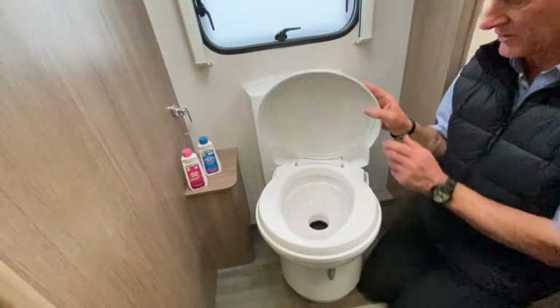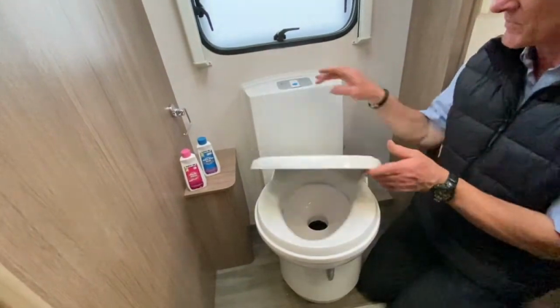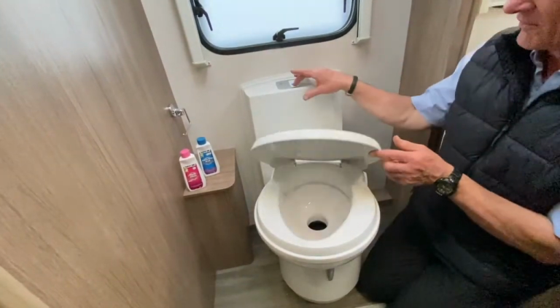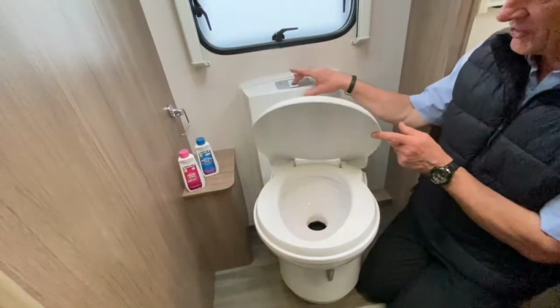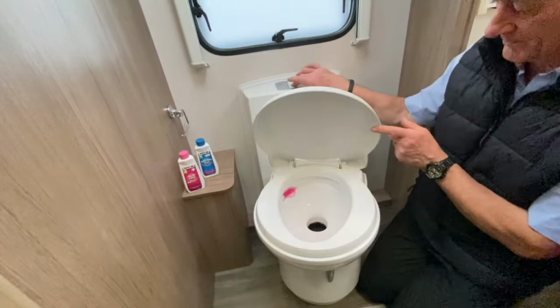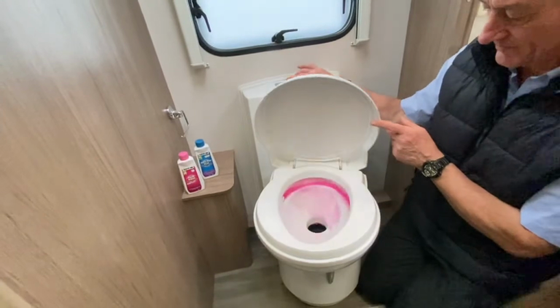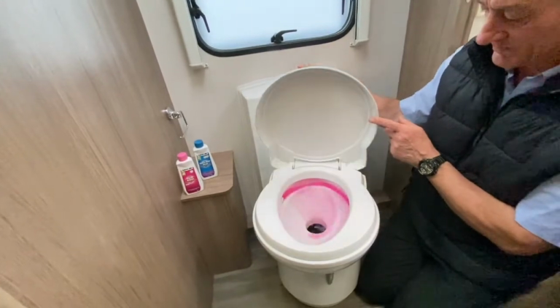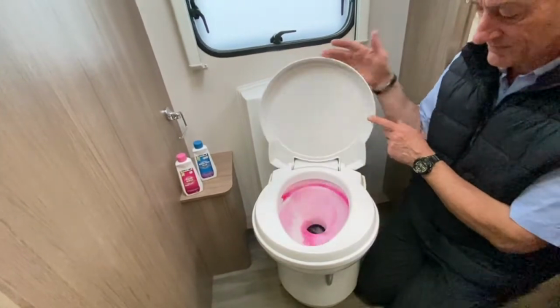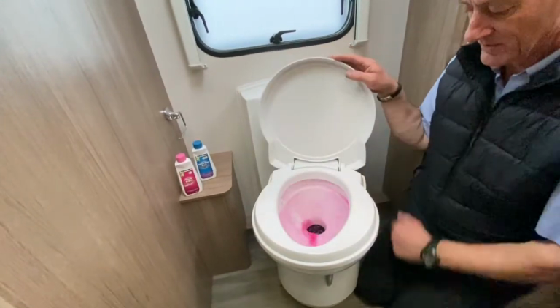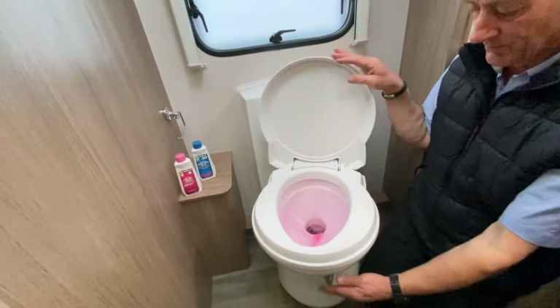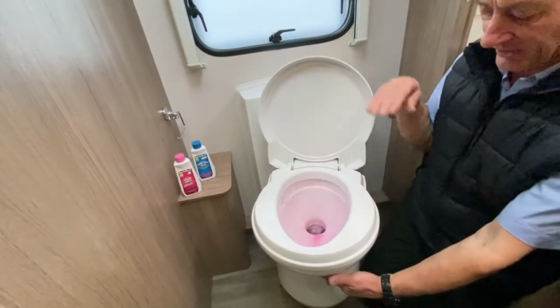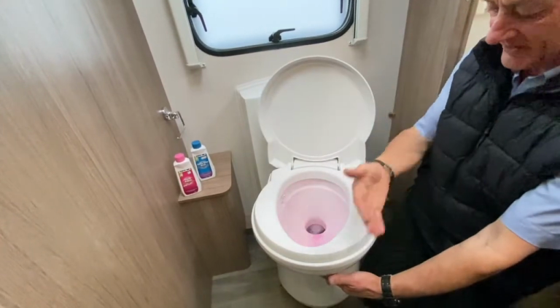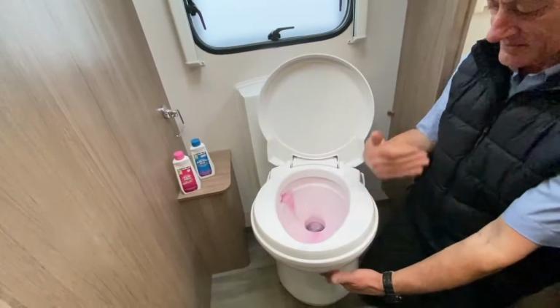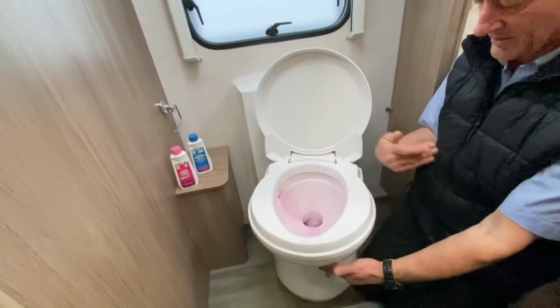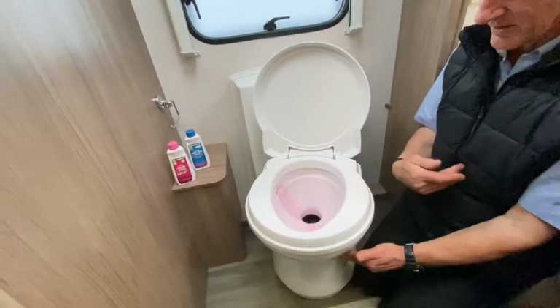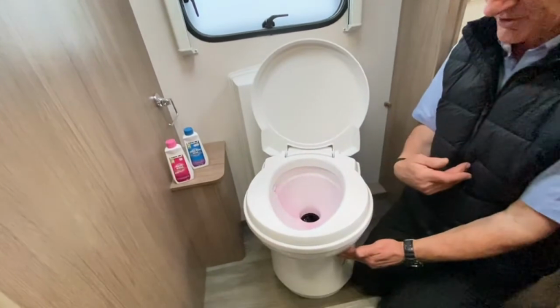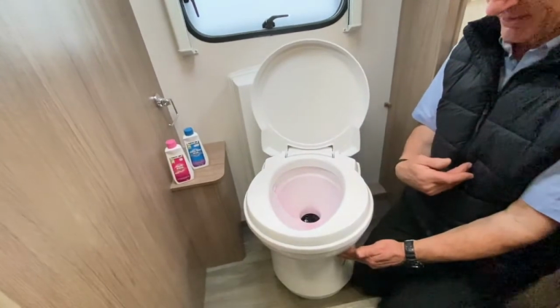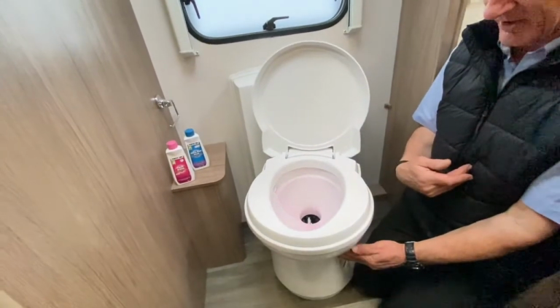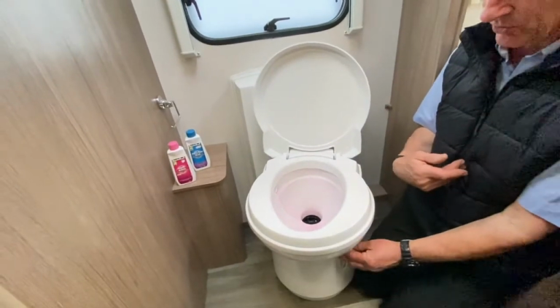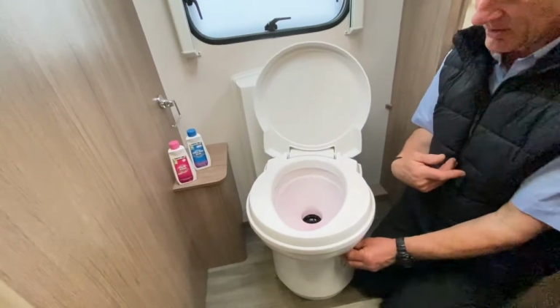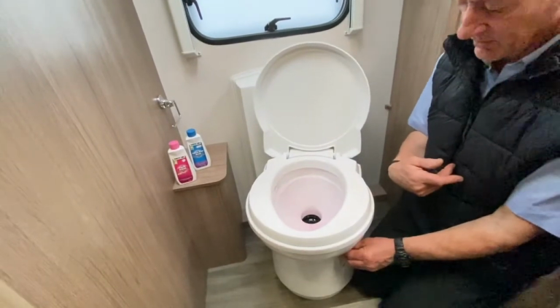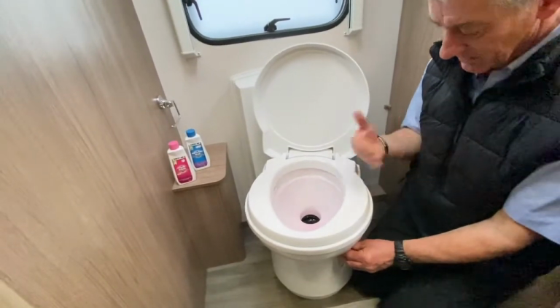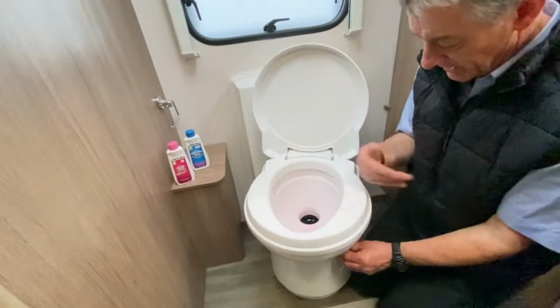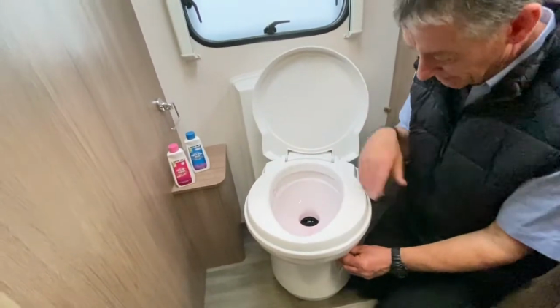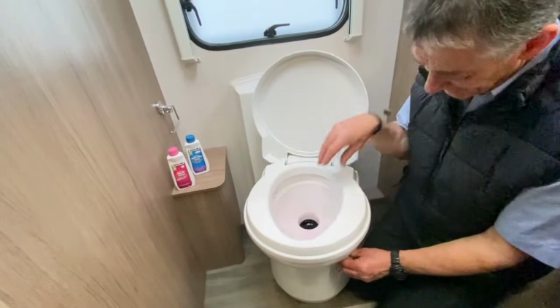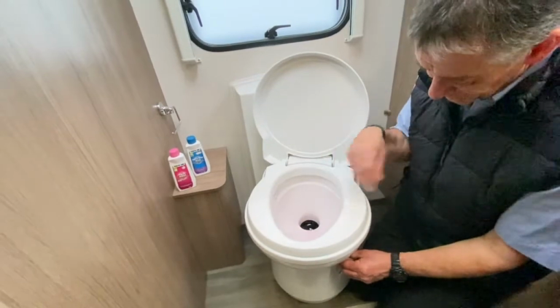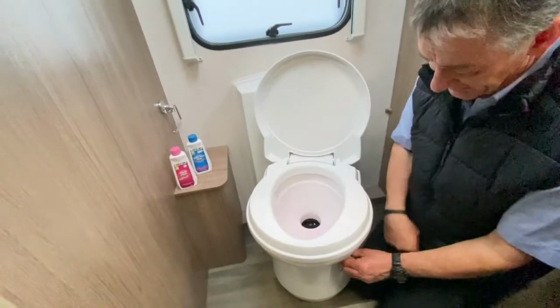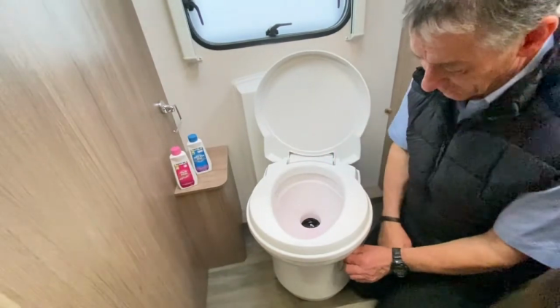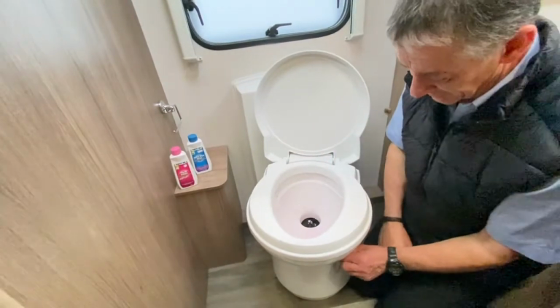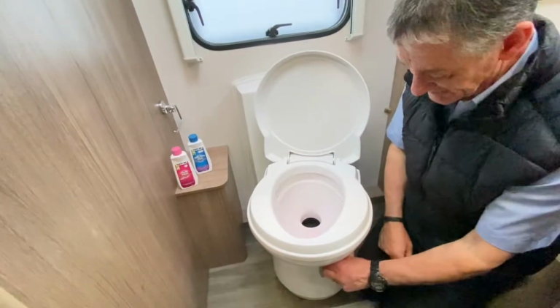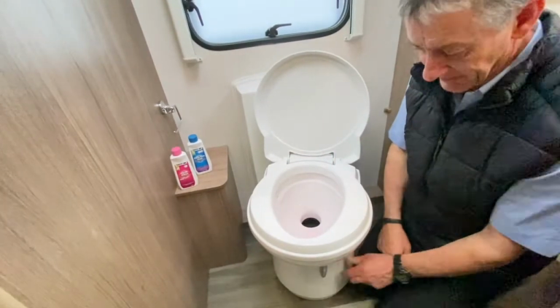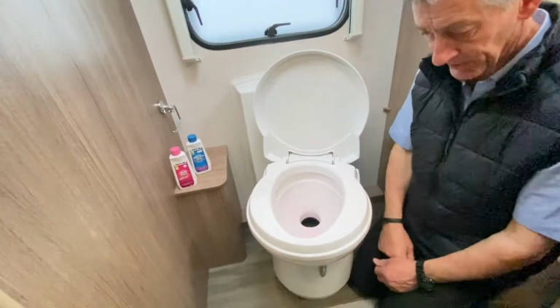To recap: flush it, pull the lever to the rear of the vehicle, open the blade up, it drops down into your holding tank, and seal it back up again.